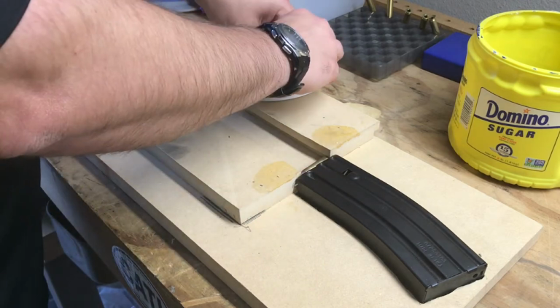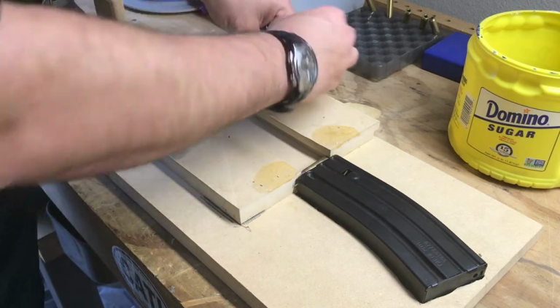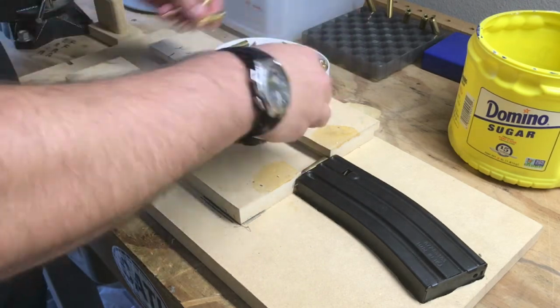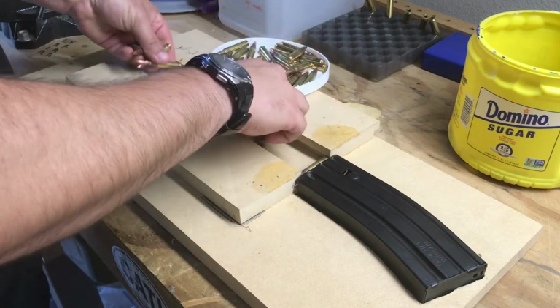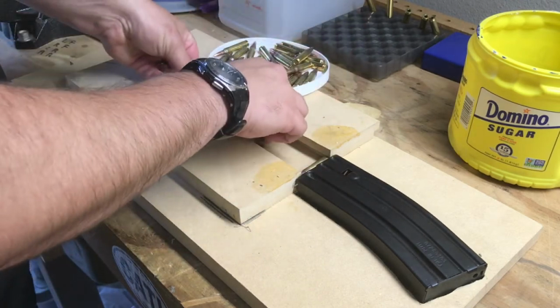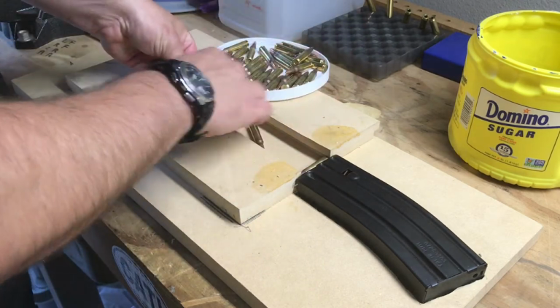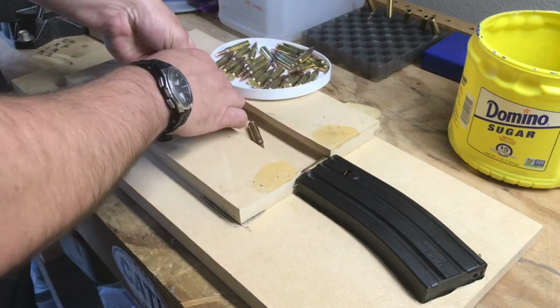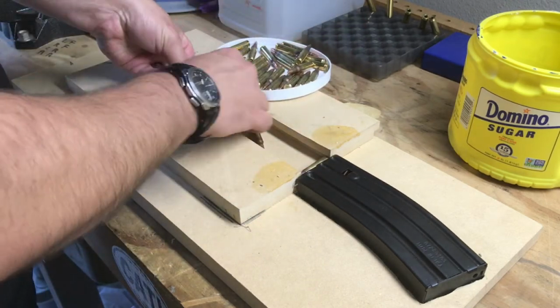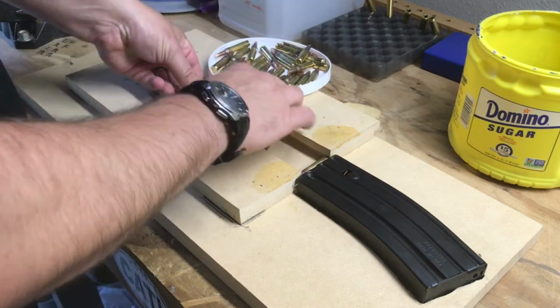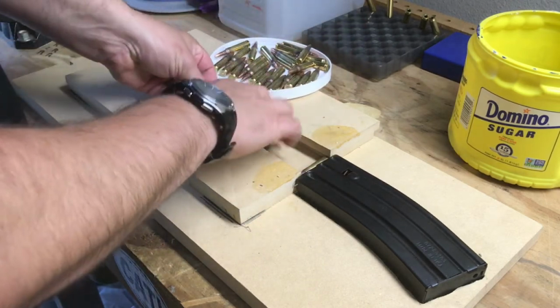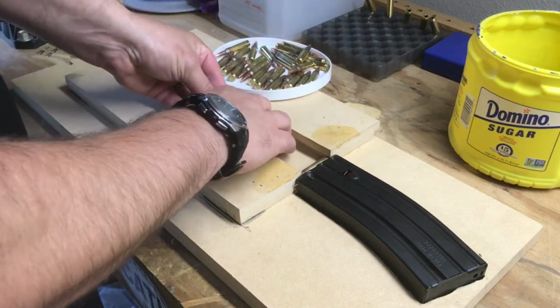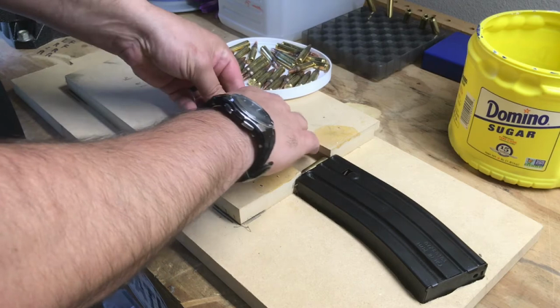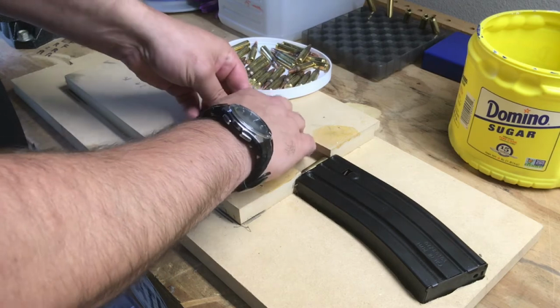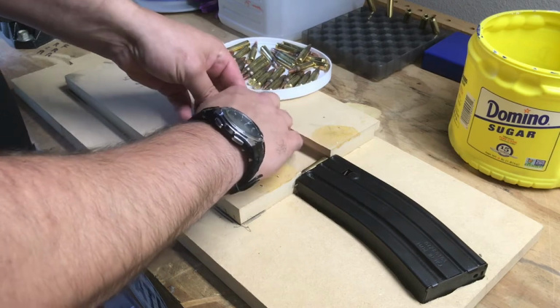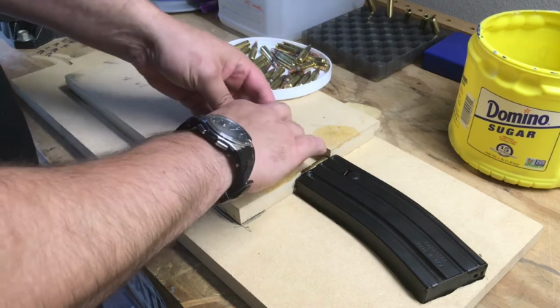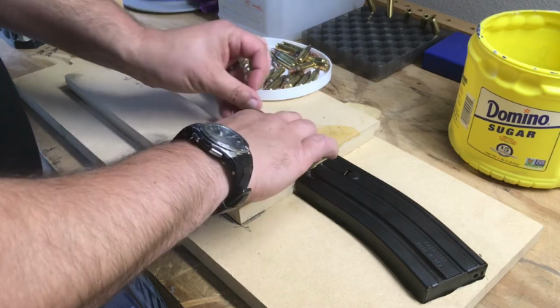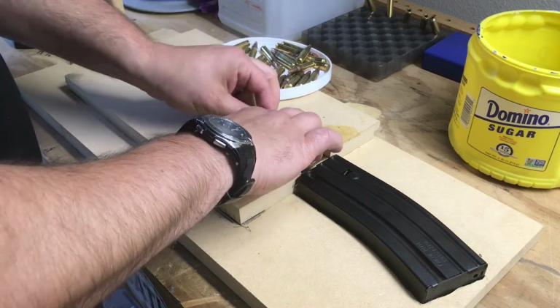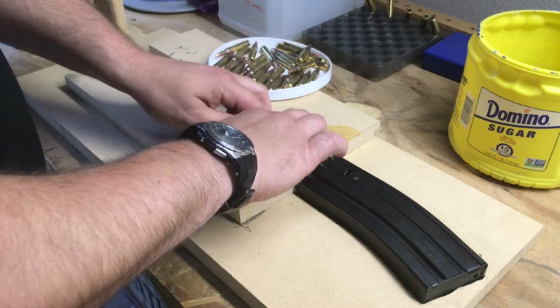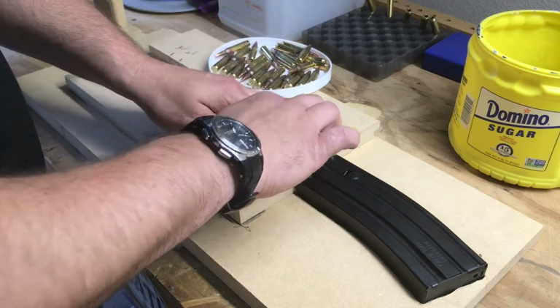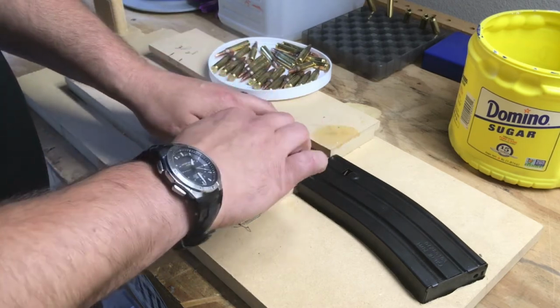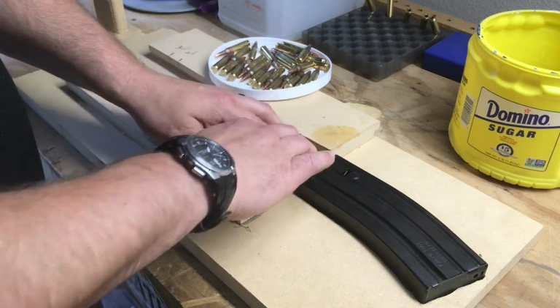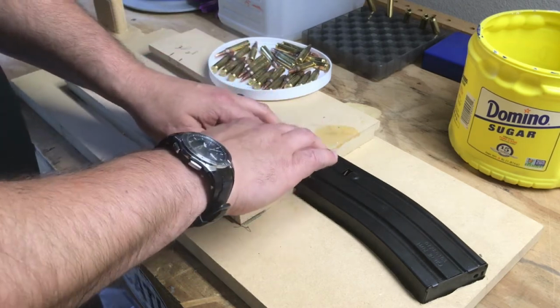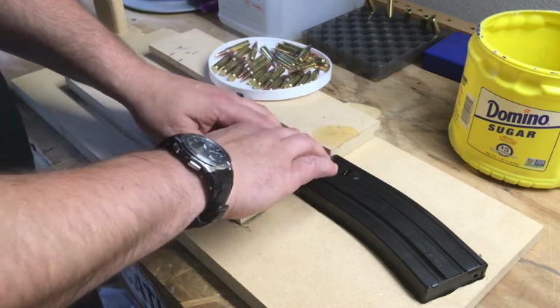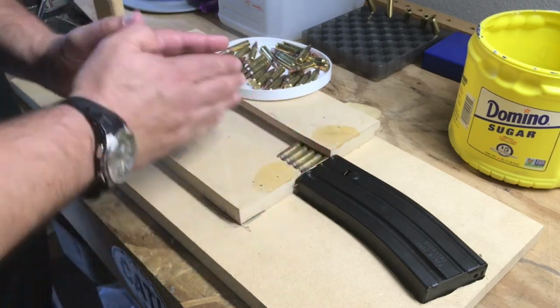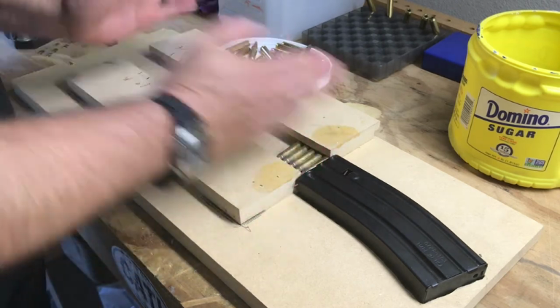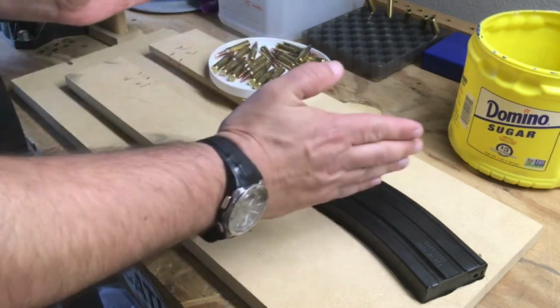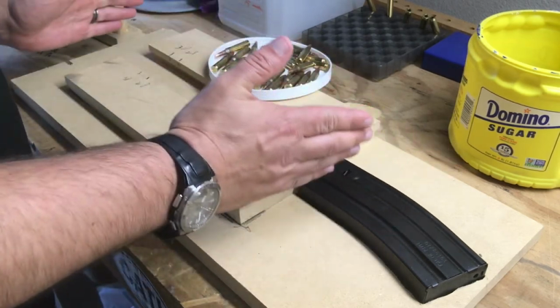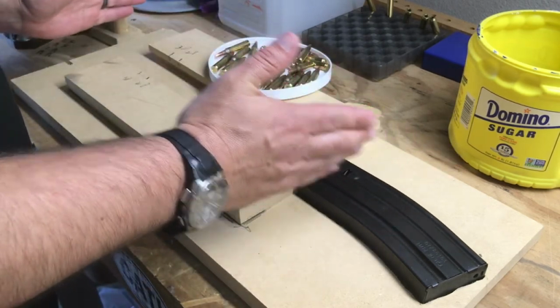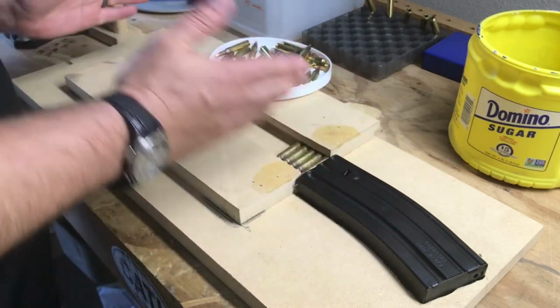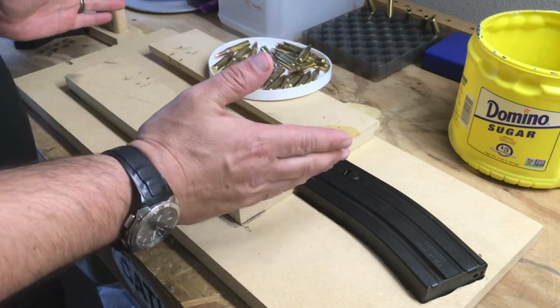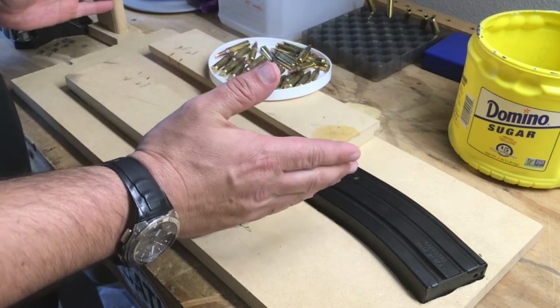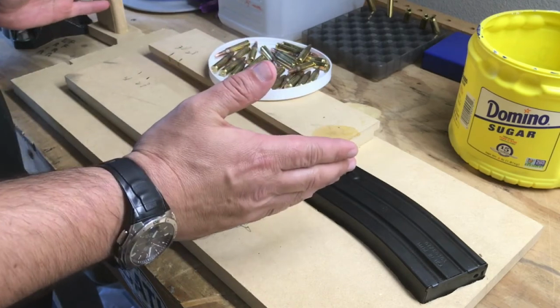Now we're going to cut to some high-speed footage so you don't have to watch me stack all these rounds in this goofy little contraption.